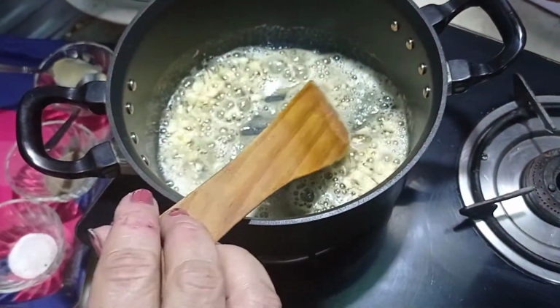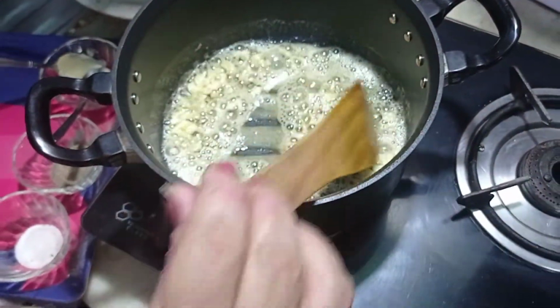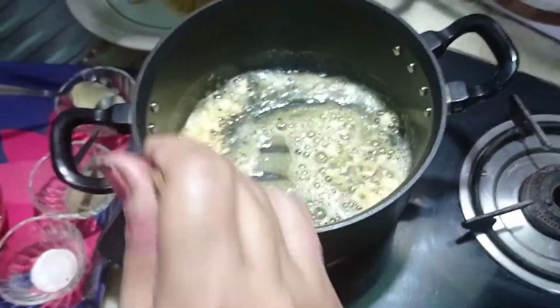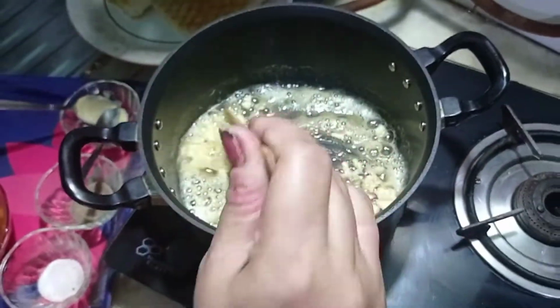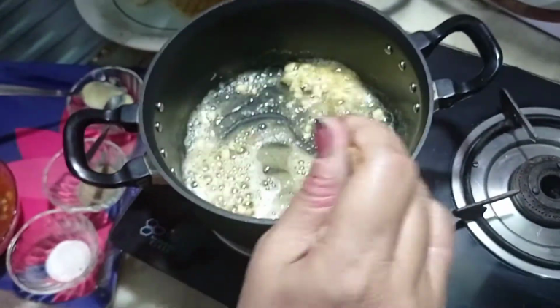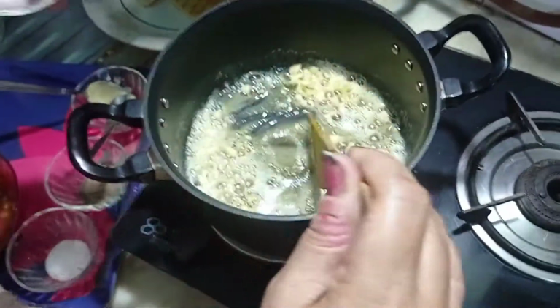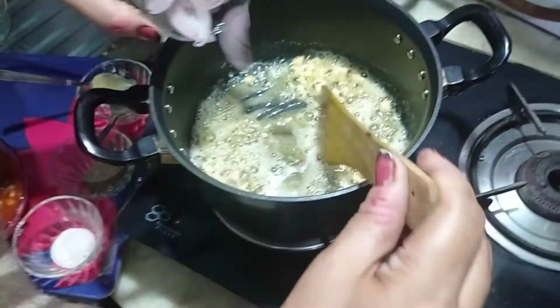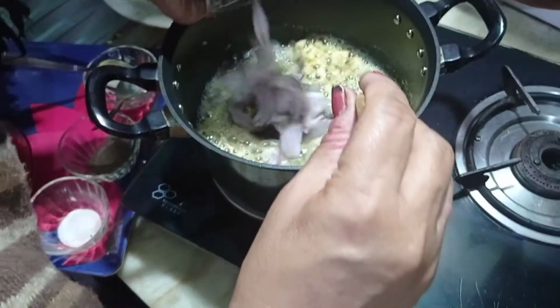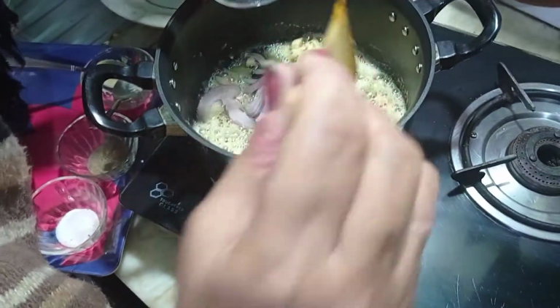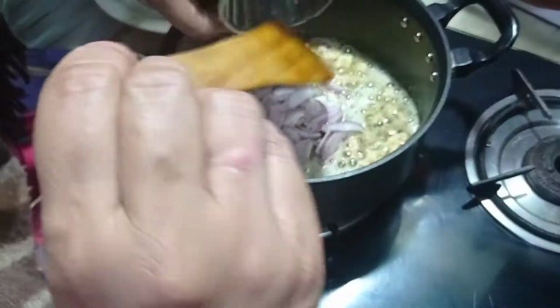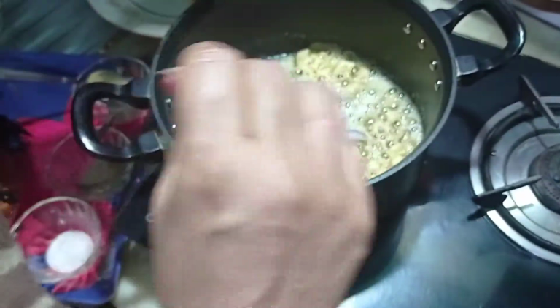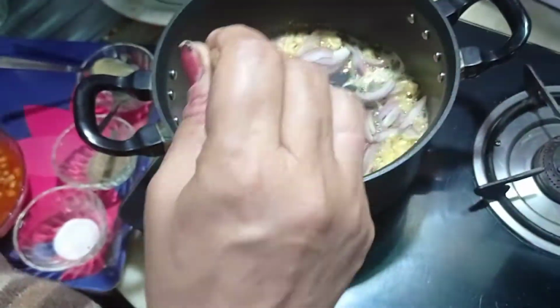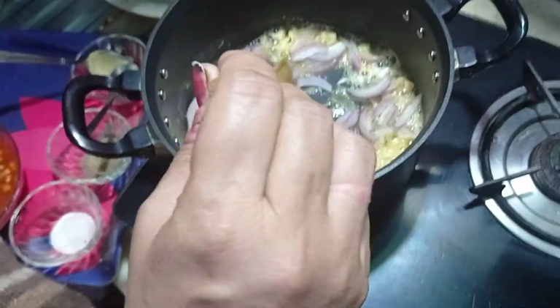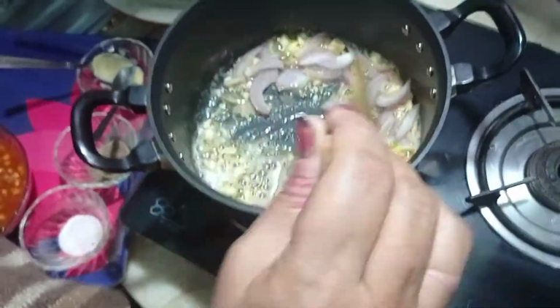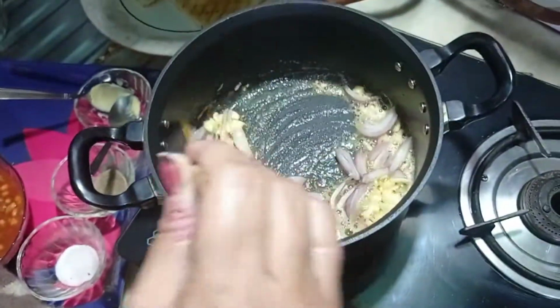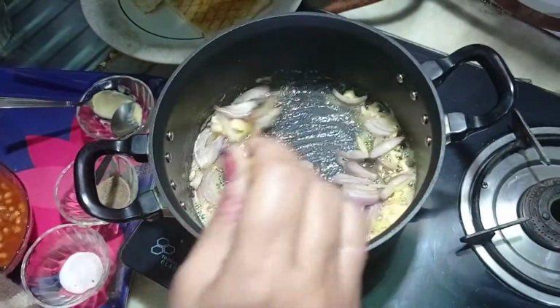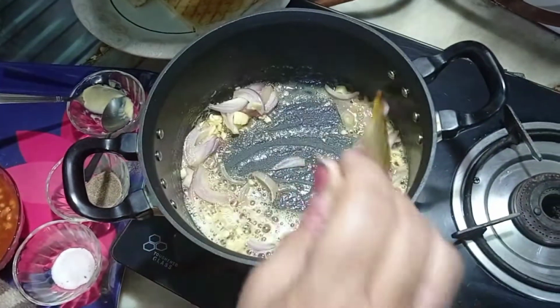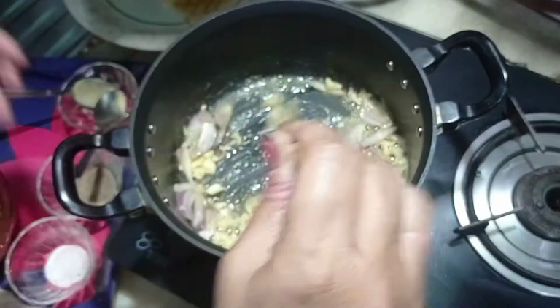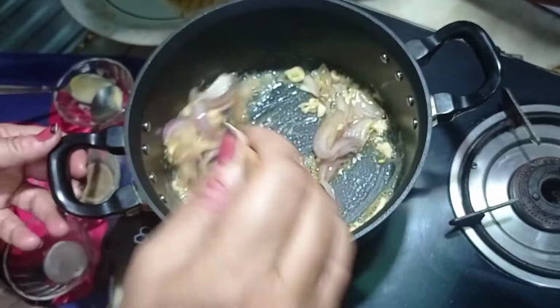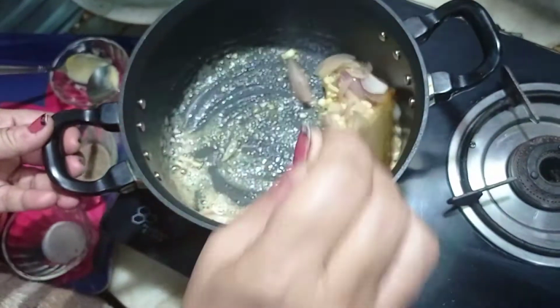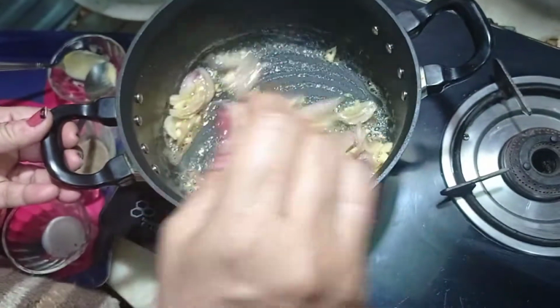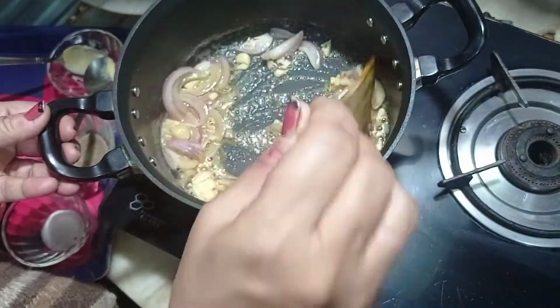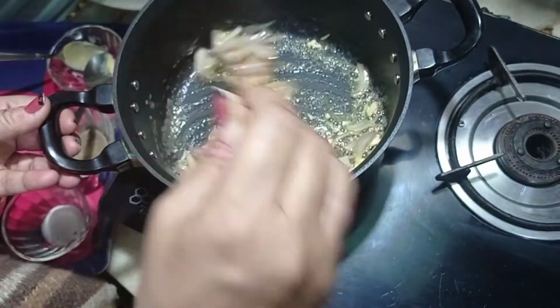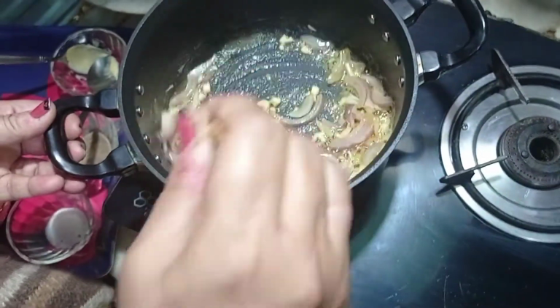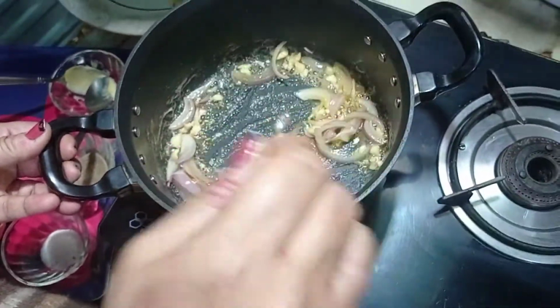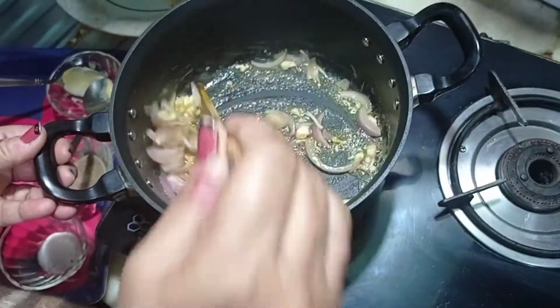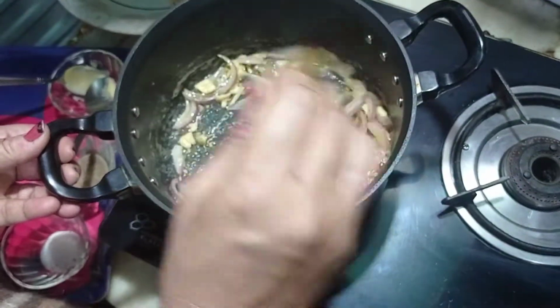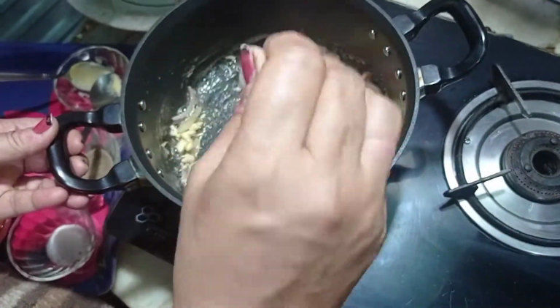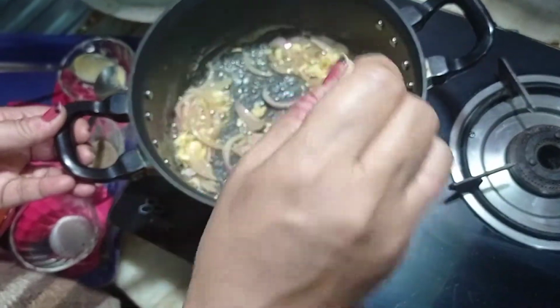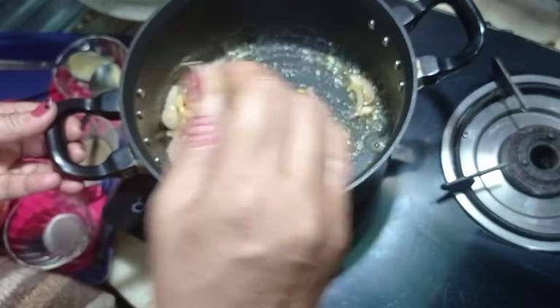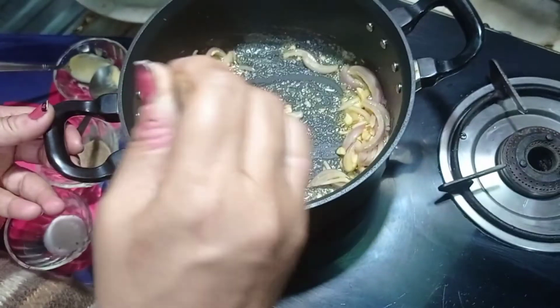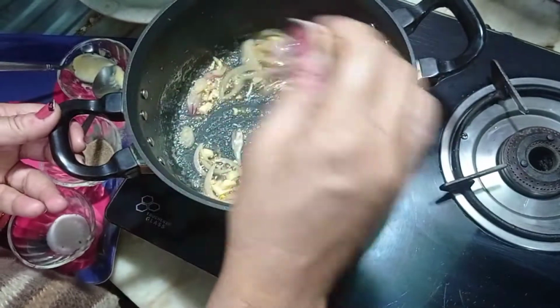To this we are adding our chopped garlic. Sauté it for about a minute. To the sautéed garlic and butter I'll be adding my onion — this is optional, you can even use spring onion. As I didn't have spring onions I am using the regular onion. We will cook this for about a minute.